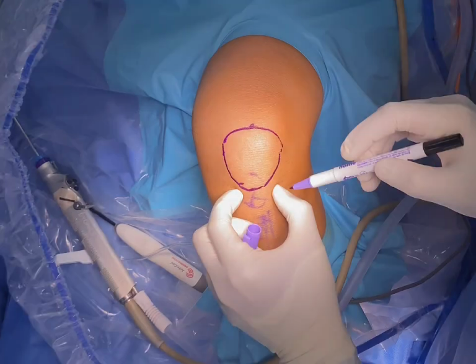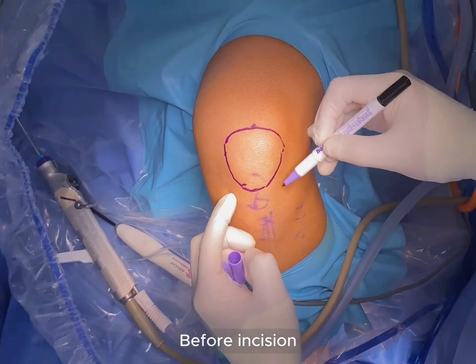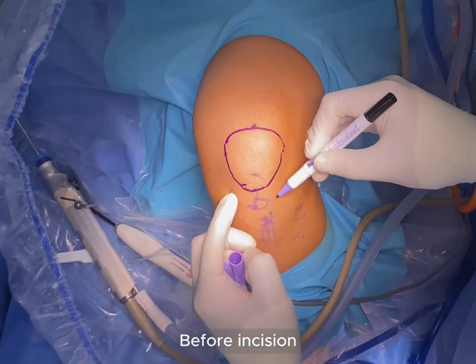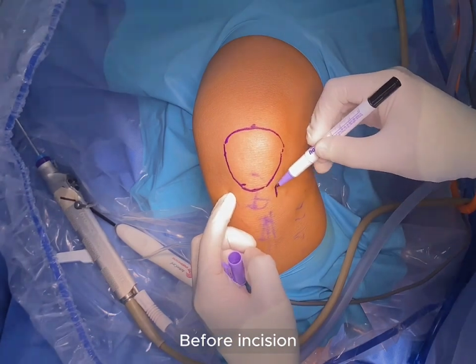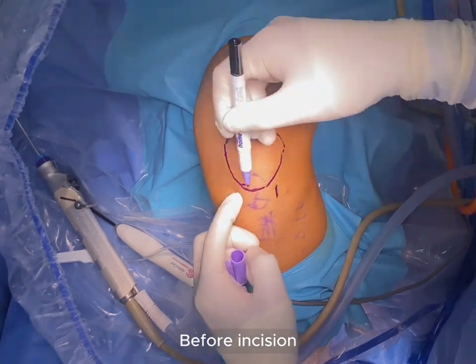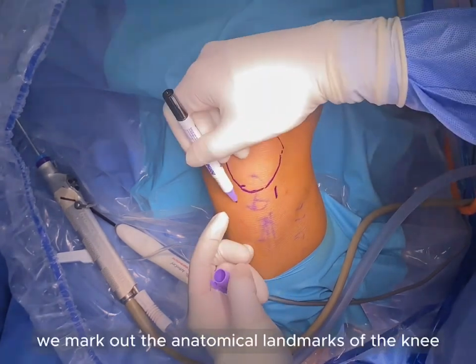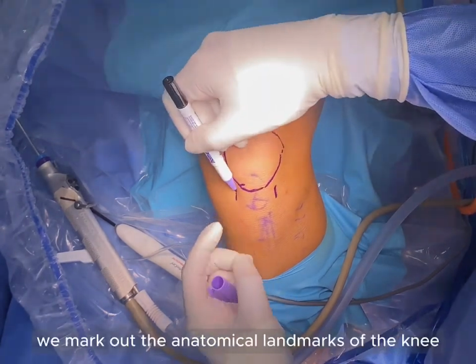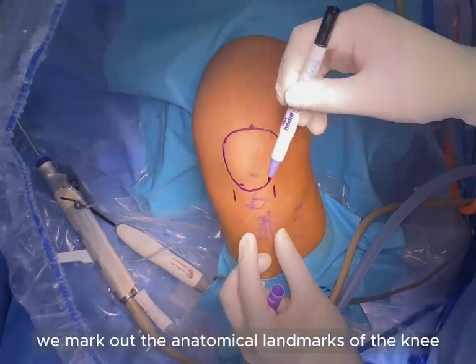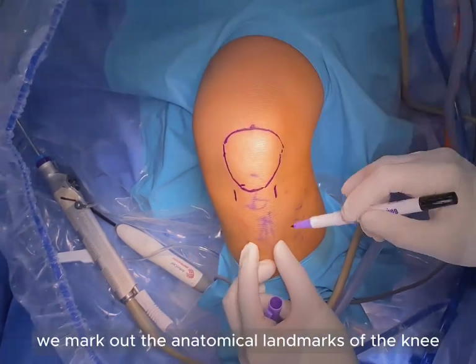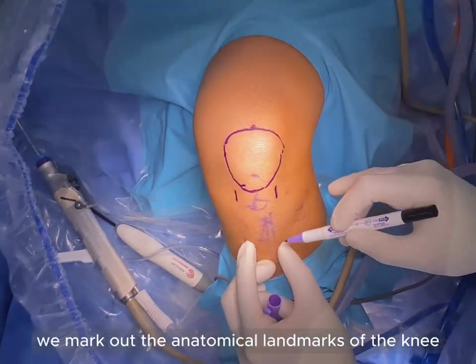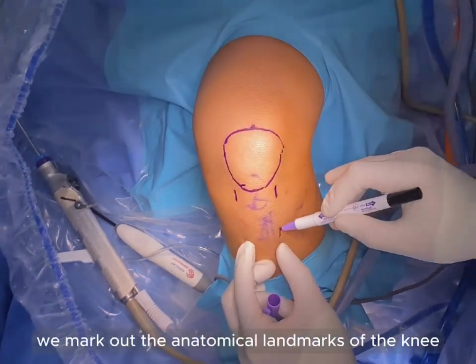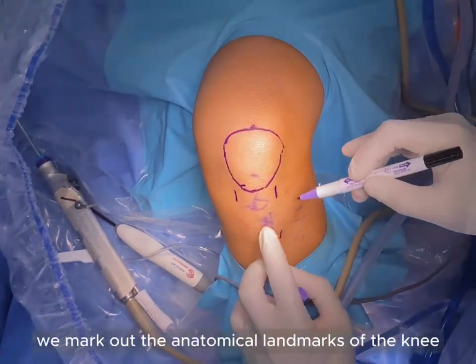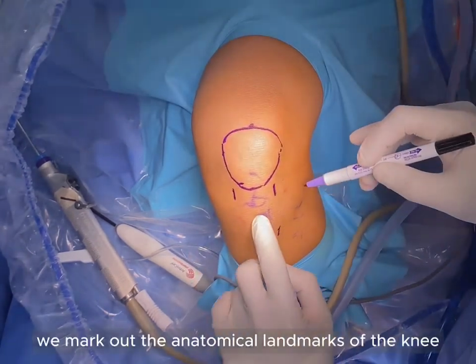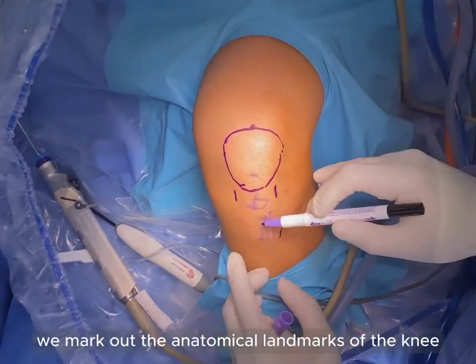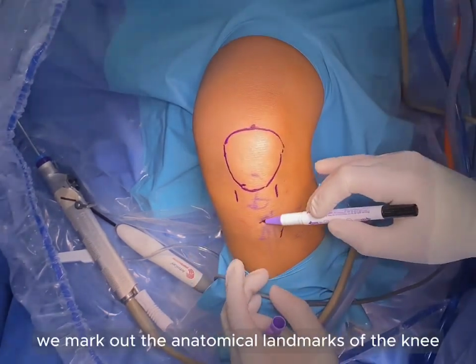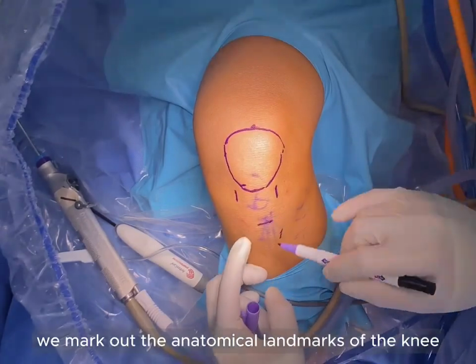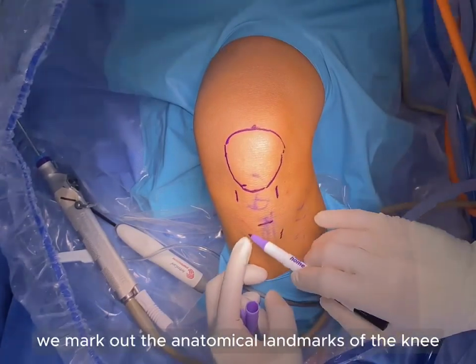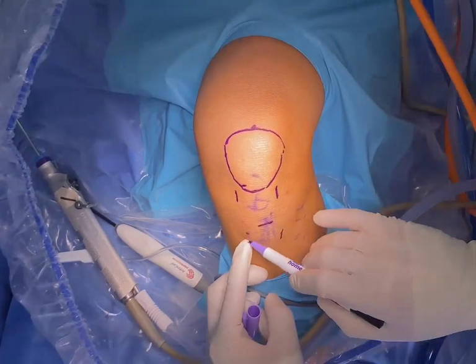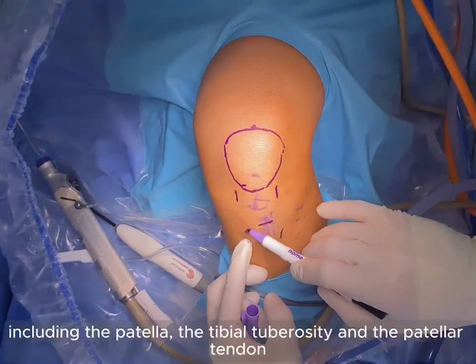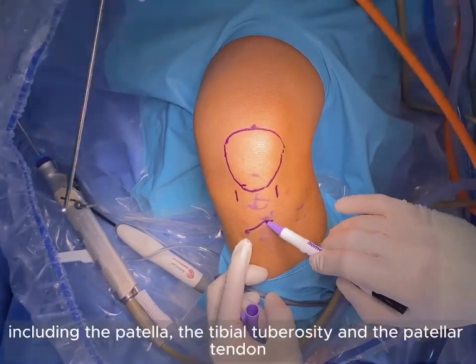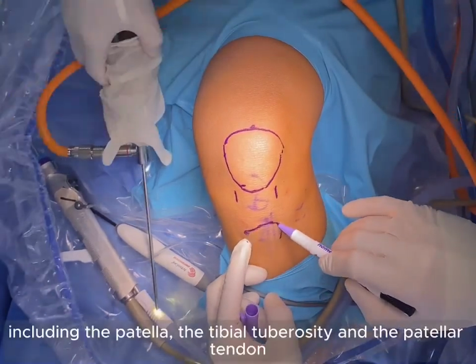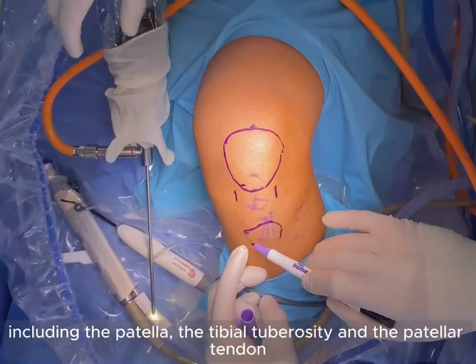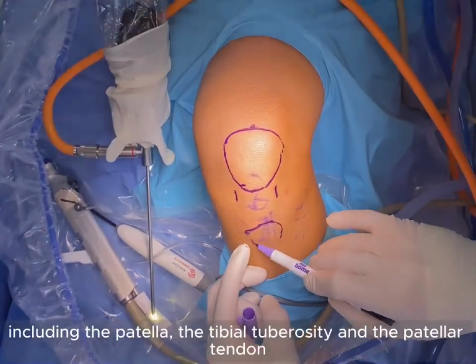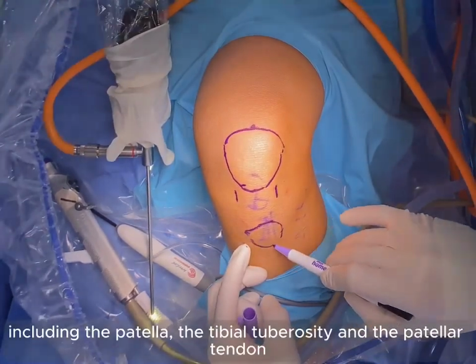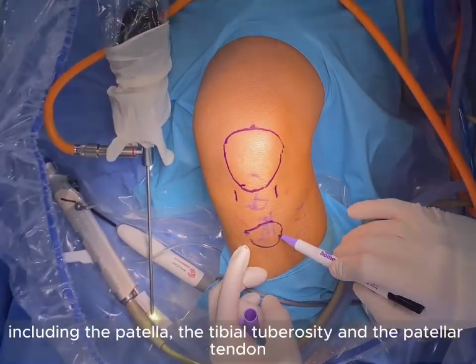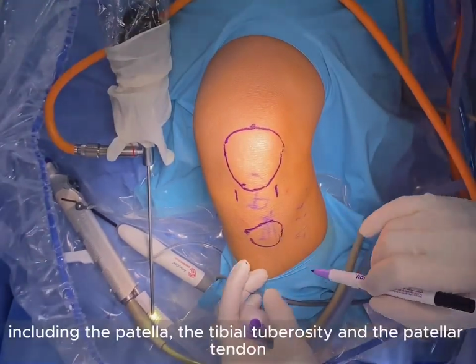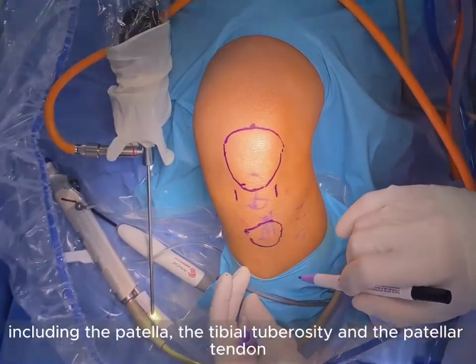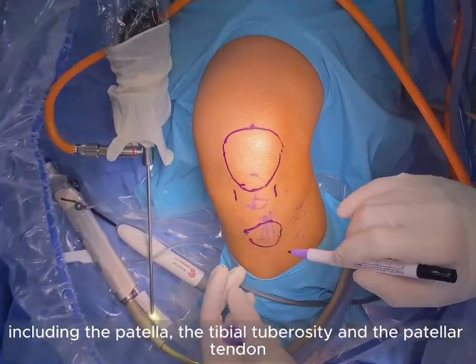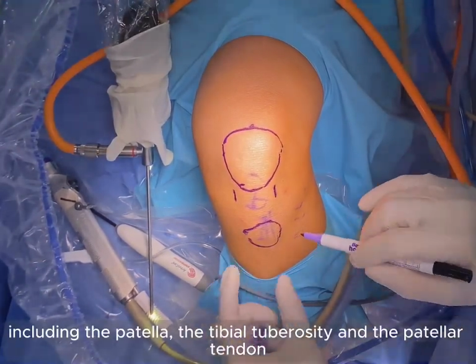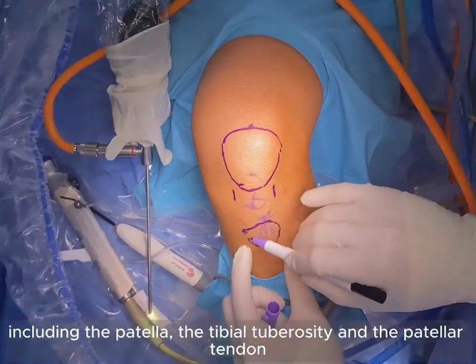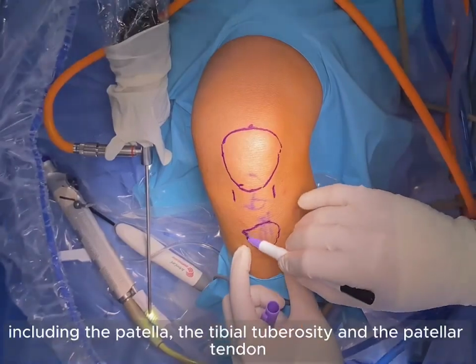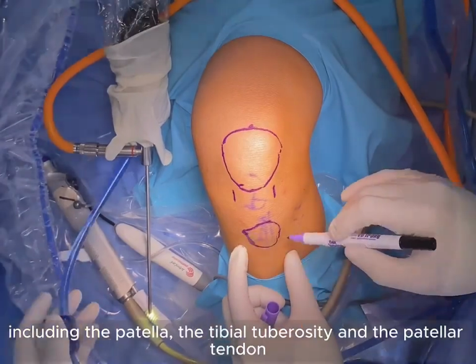Before incisions, we mark out the anatomical landmarks of the knee, including the patella, the tibial tuberosities, and the patellar tendon.